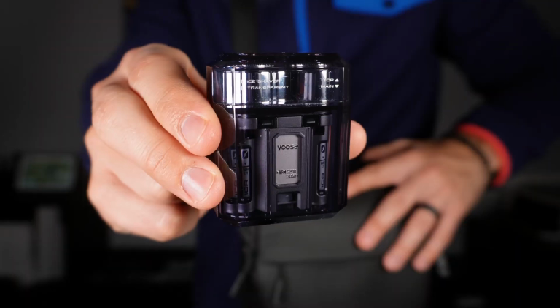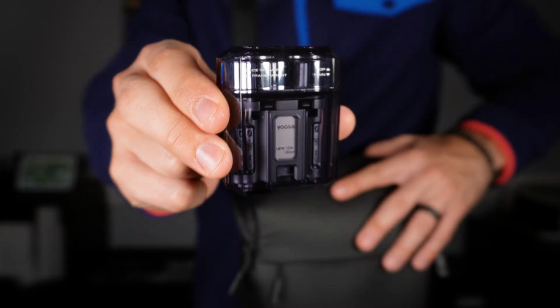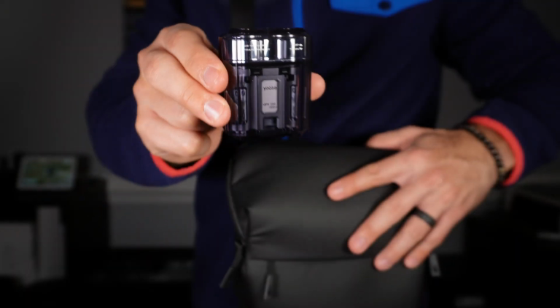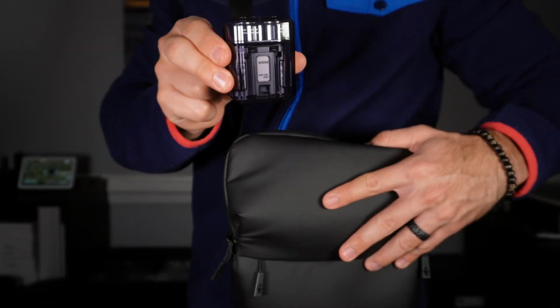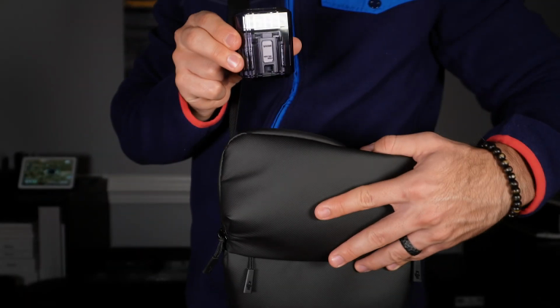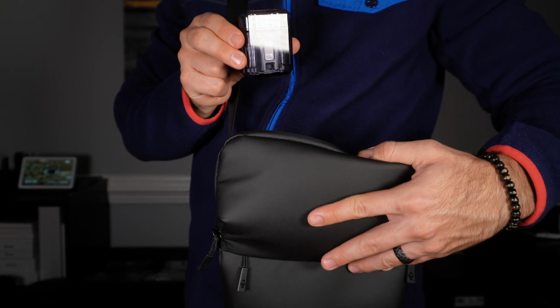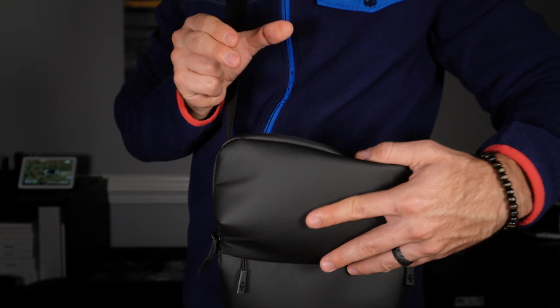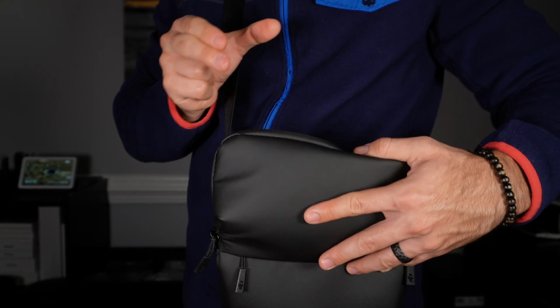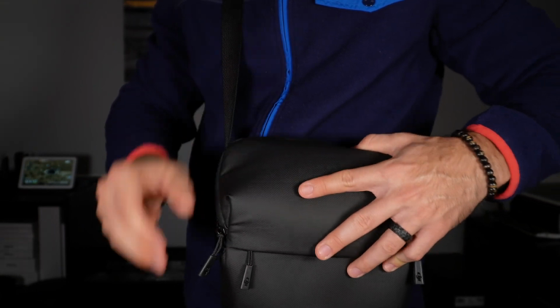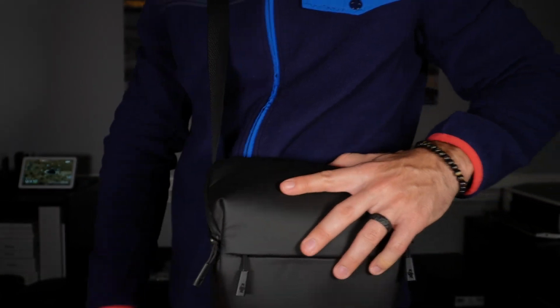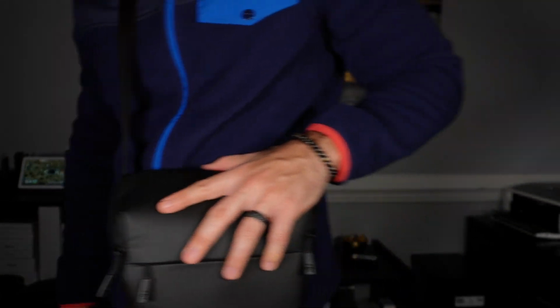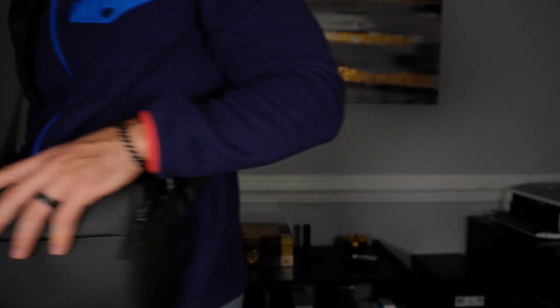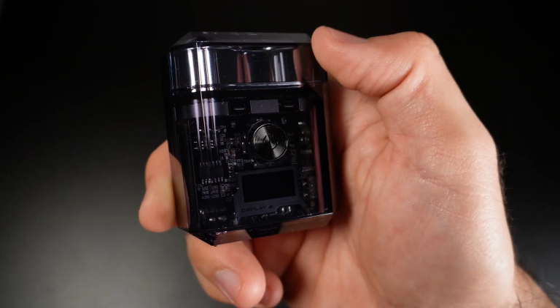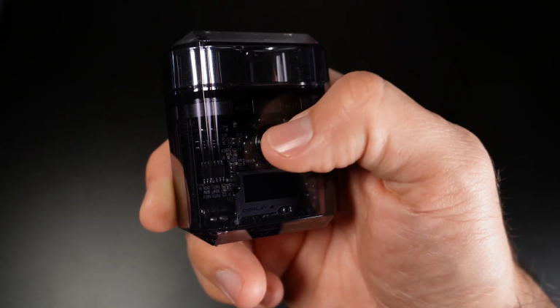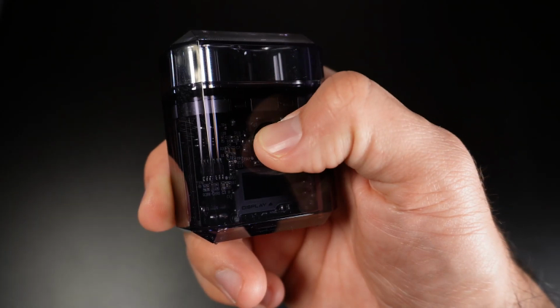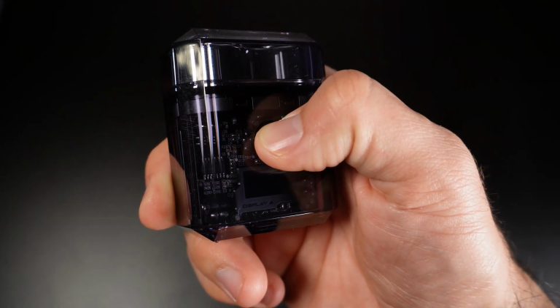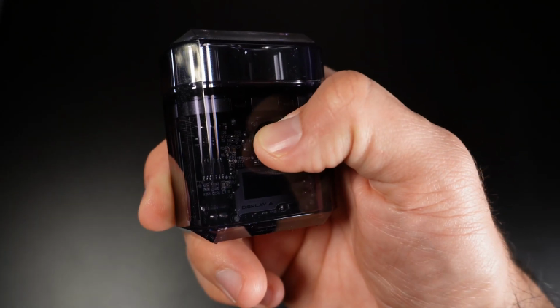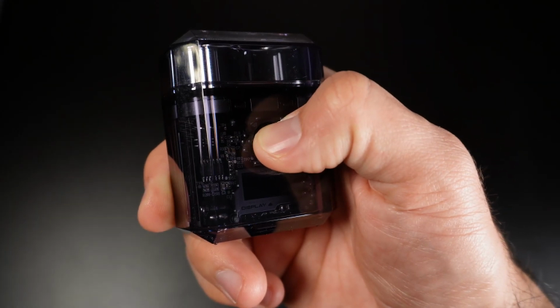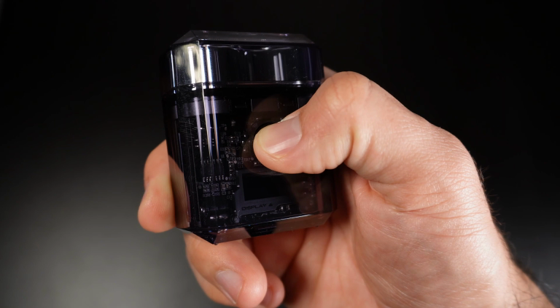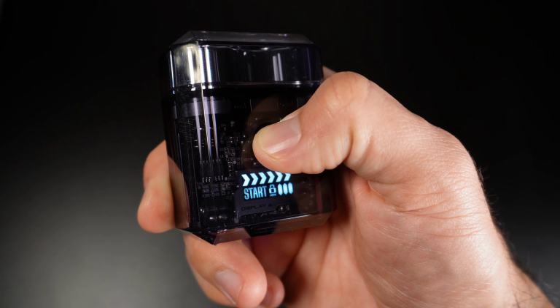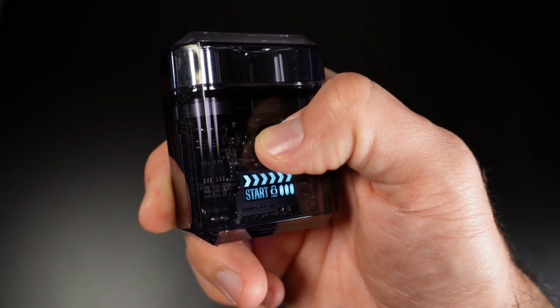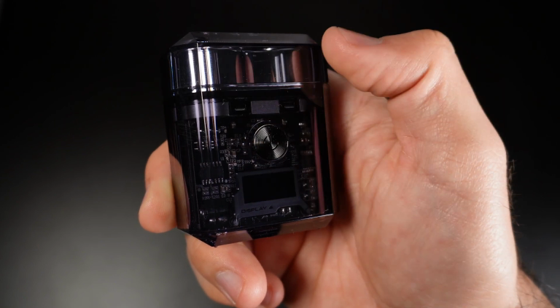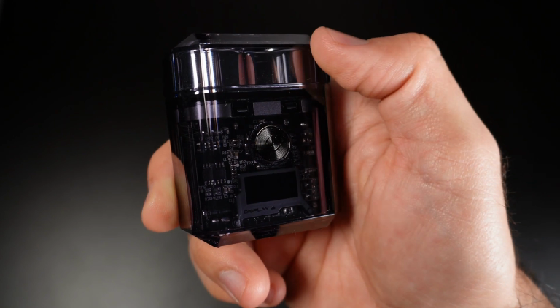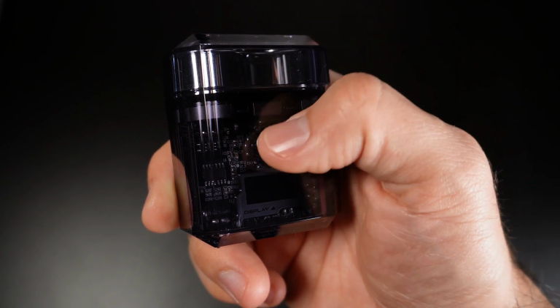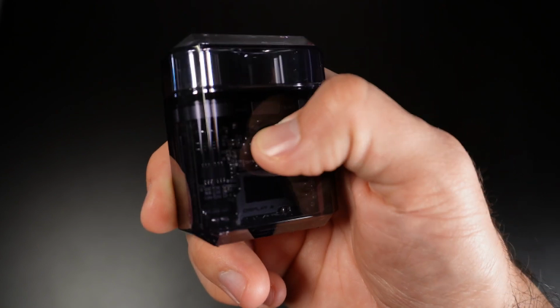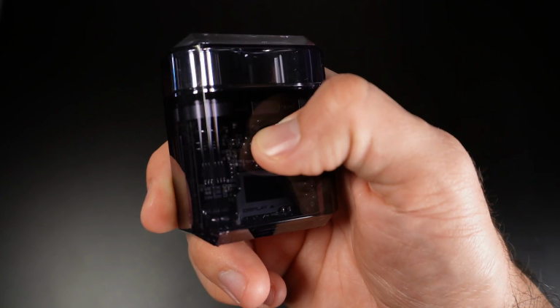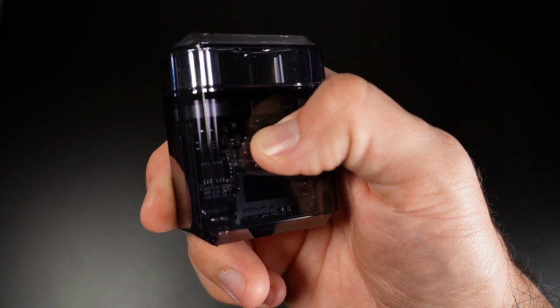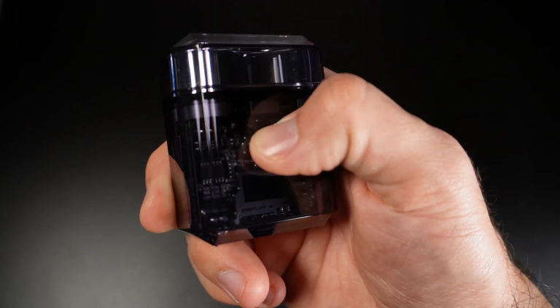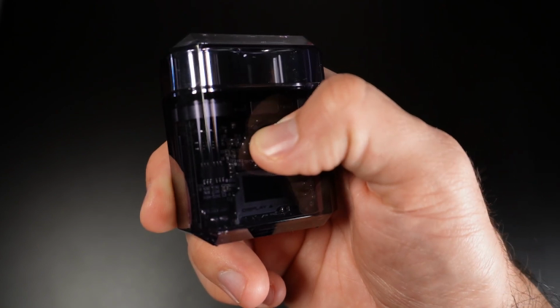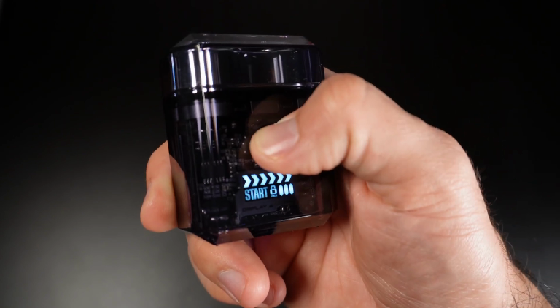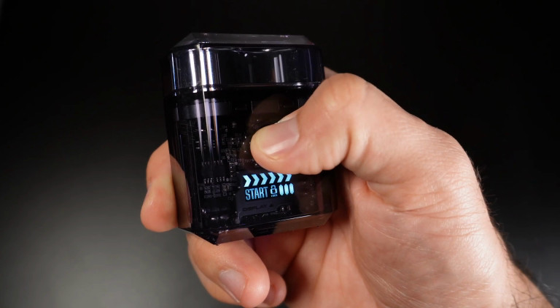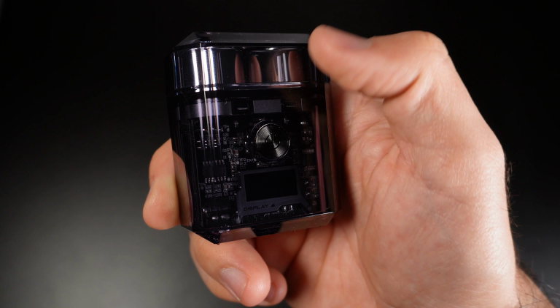The safety travel lock is a feature so you won't accidentally turn on the shaver while traveling. Press and hold the button for three seconds to activate the safety travel lock mode. Press and hold for three seconds again to turn off lock mode.